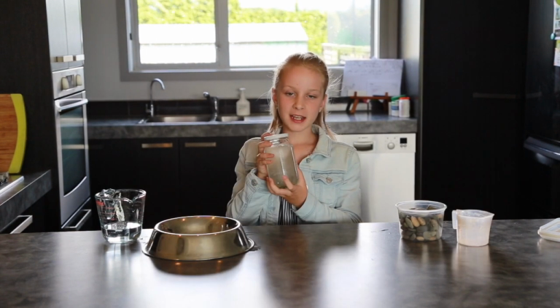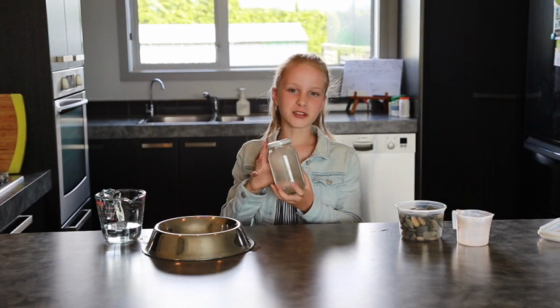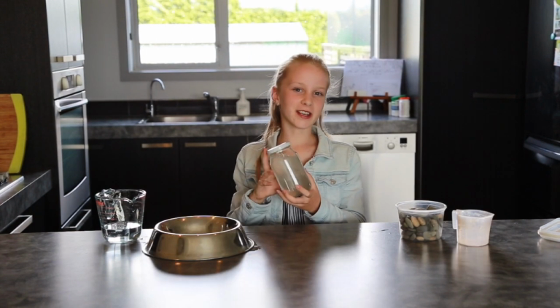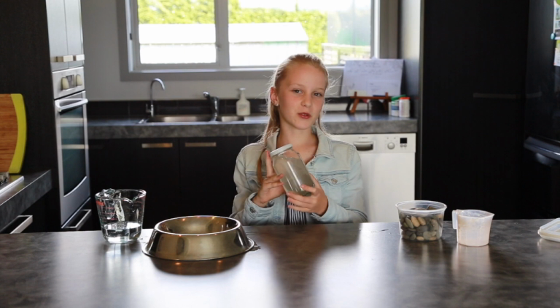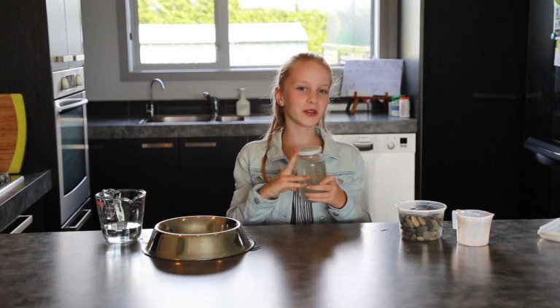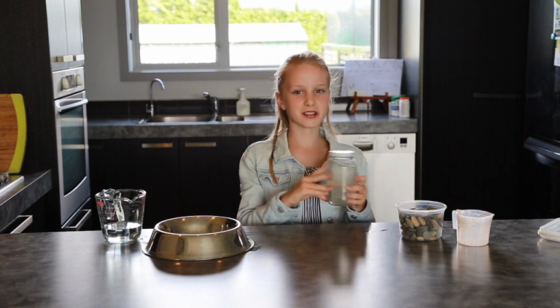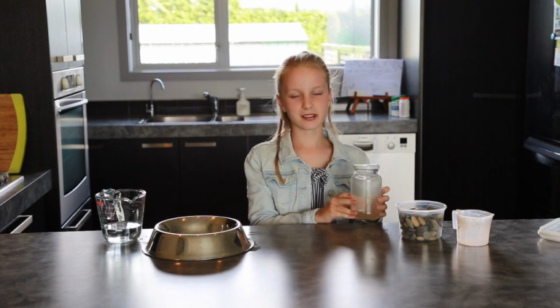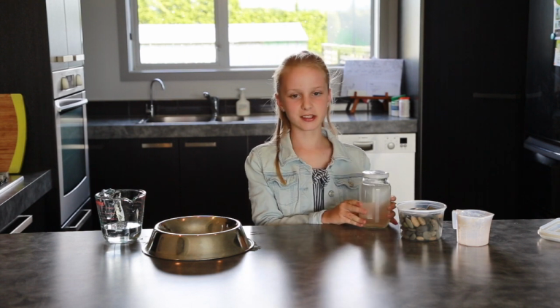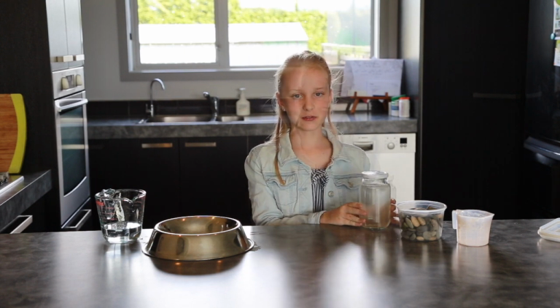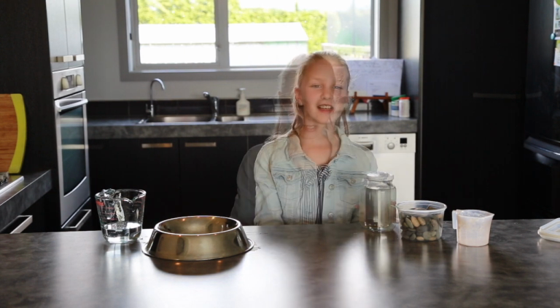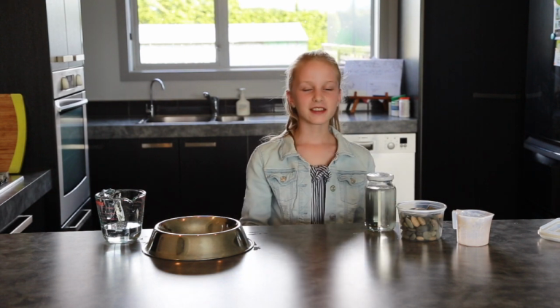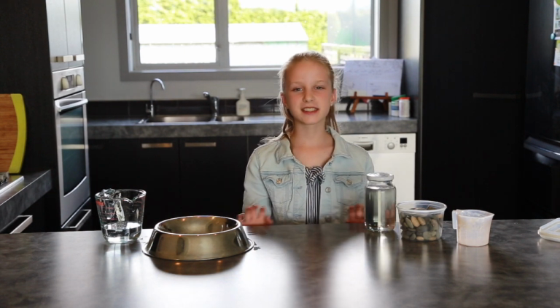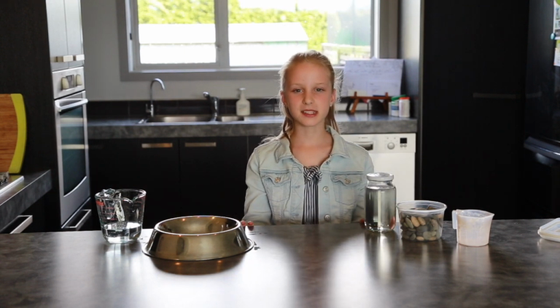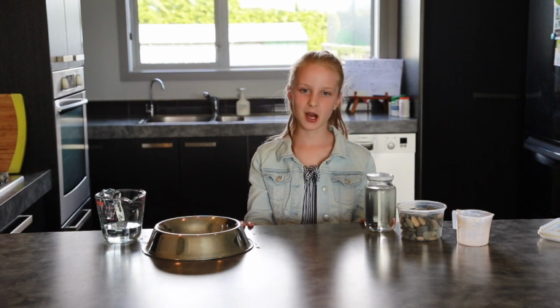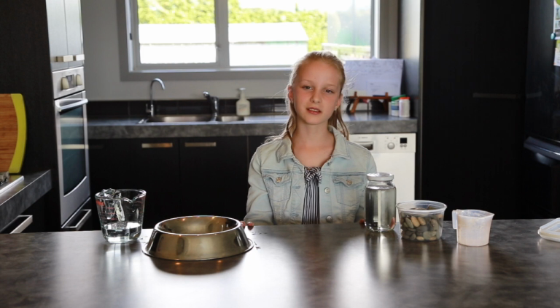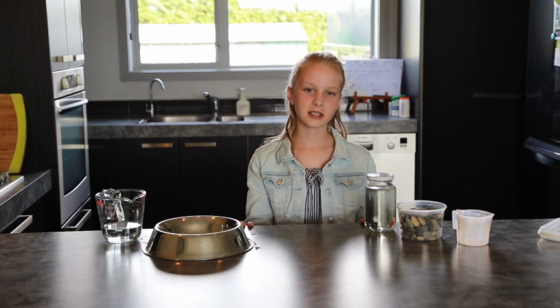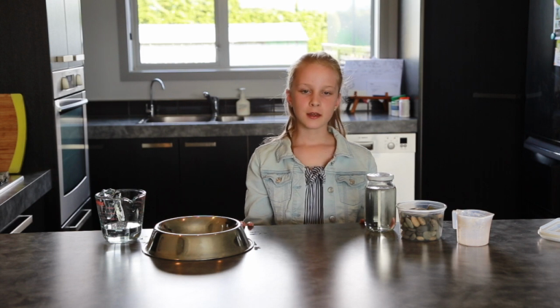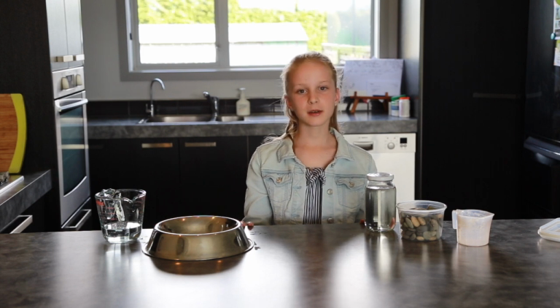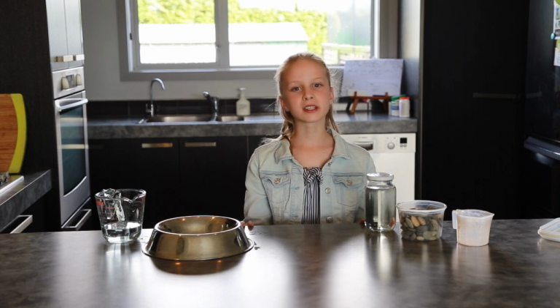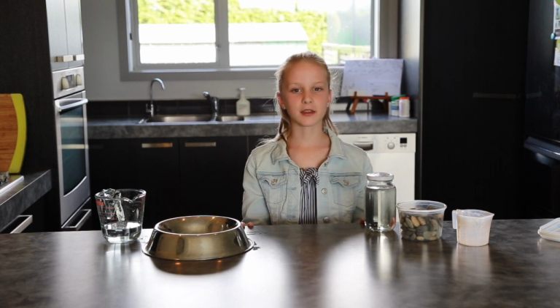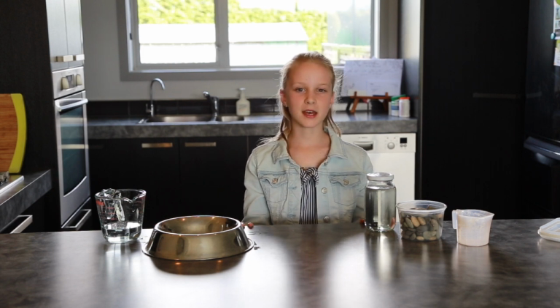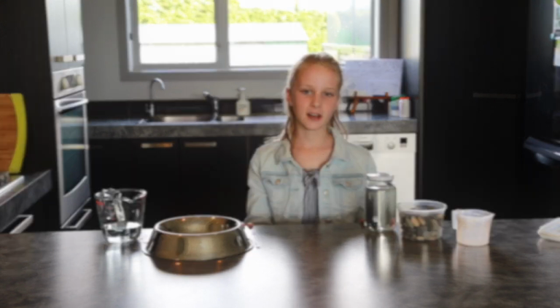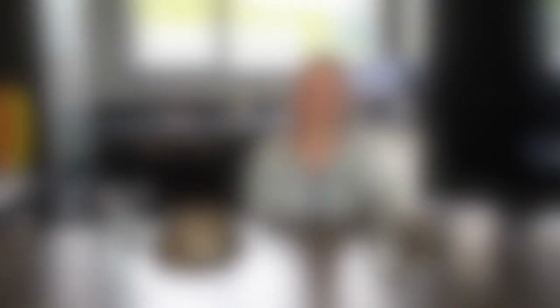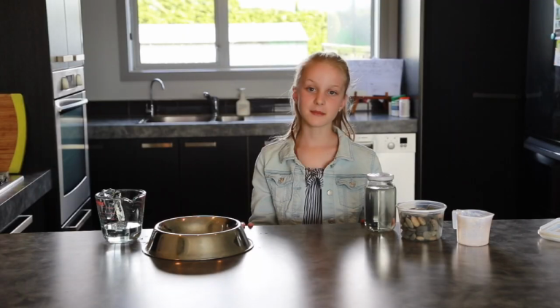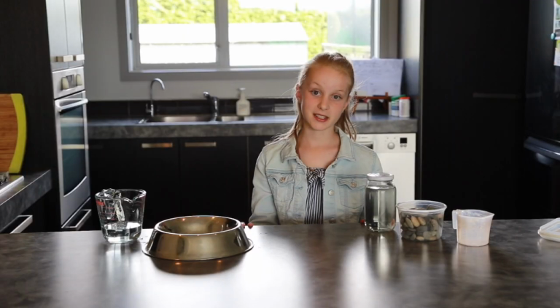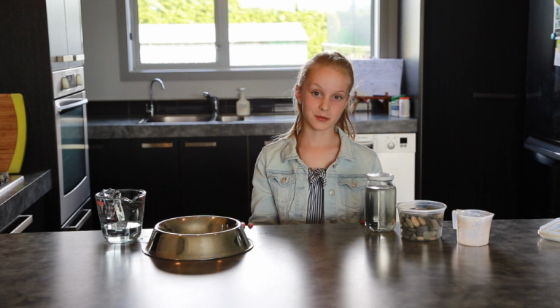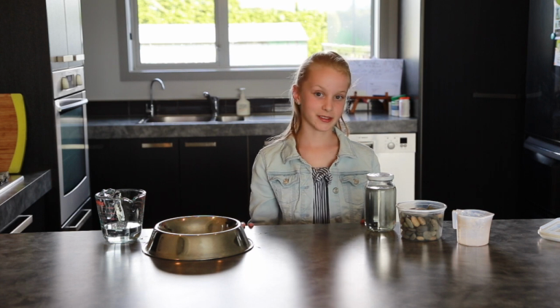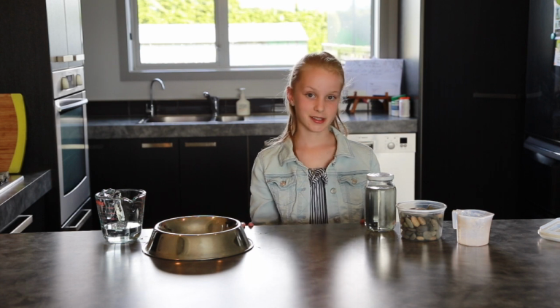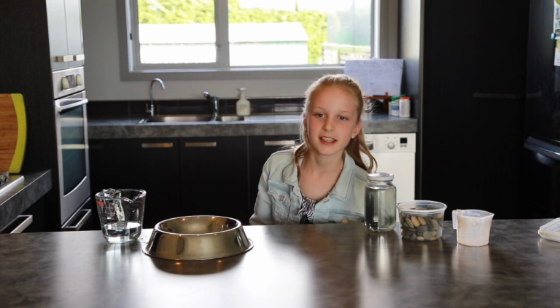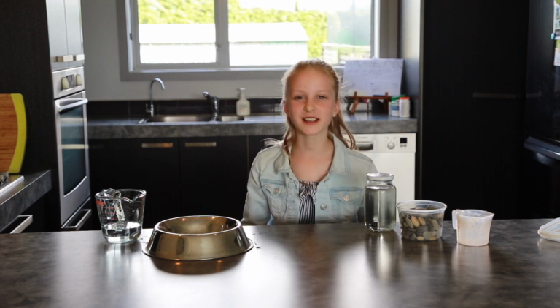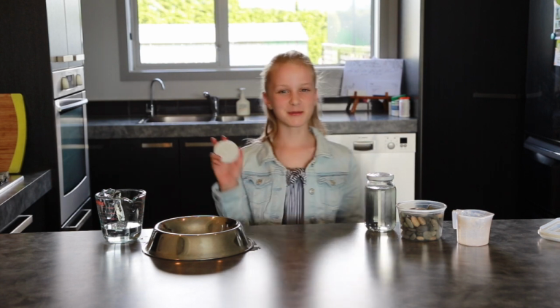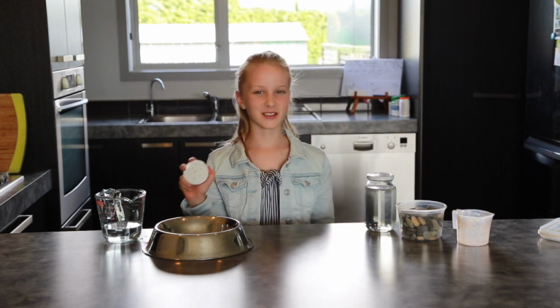Make sure you shake it until all the sugar is dissolved. The next step is to put some holes in your lid. The best way to do this is with a hammer and a nail — you might need mum and dad to help you with this. Here is one I prepared earlier.